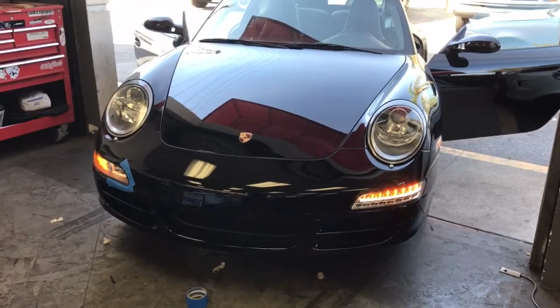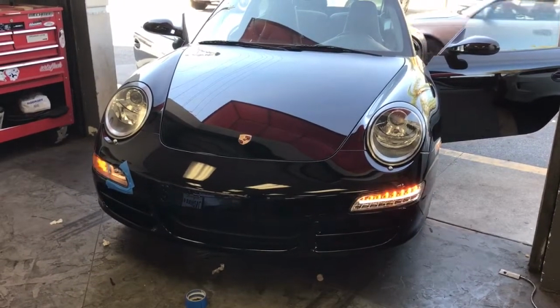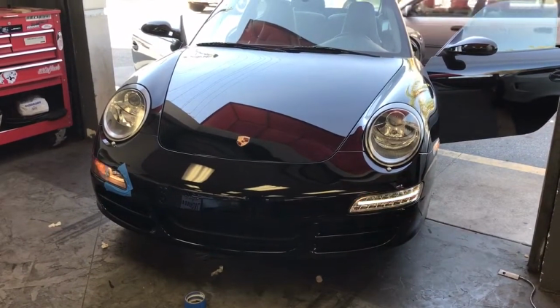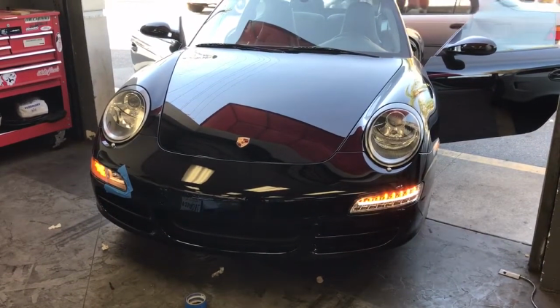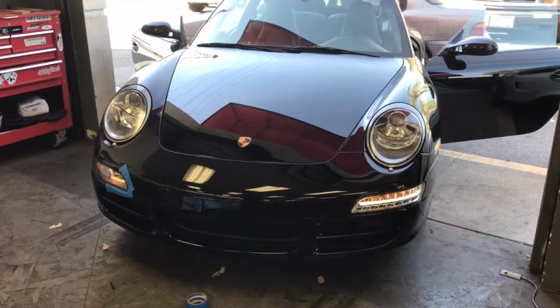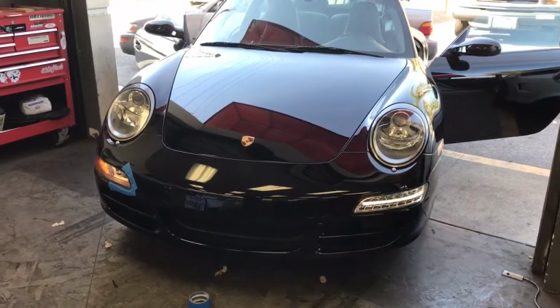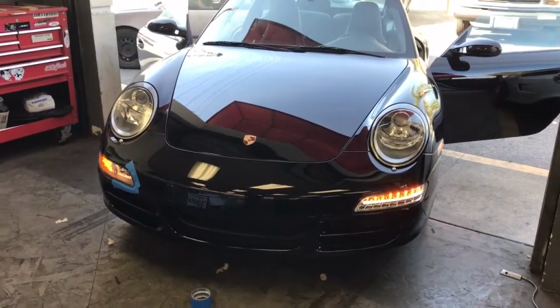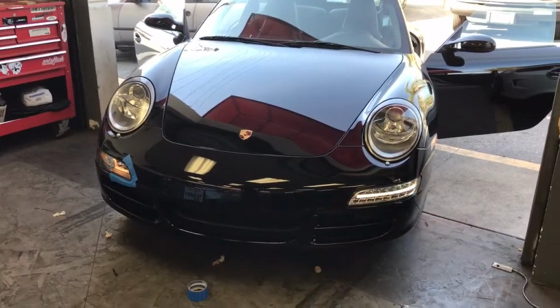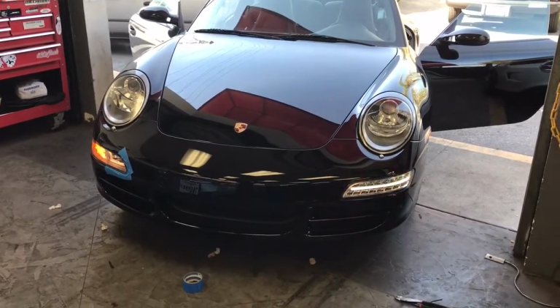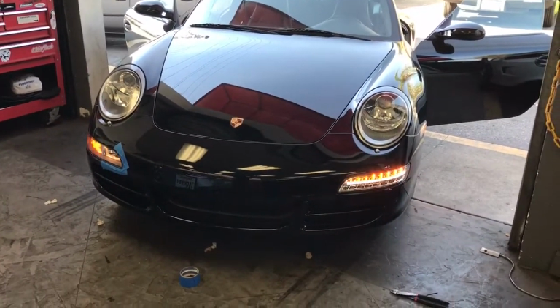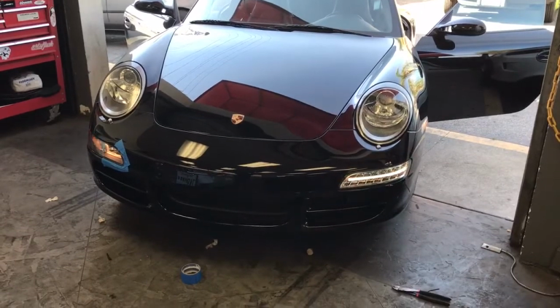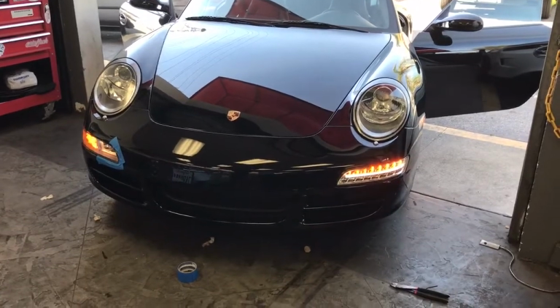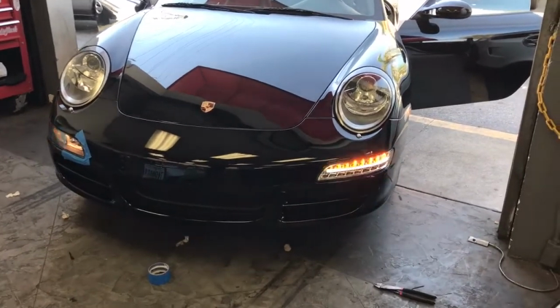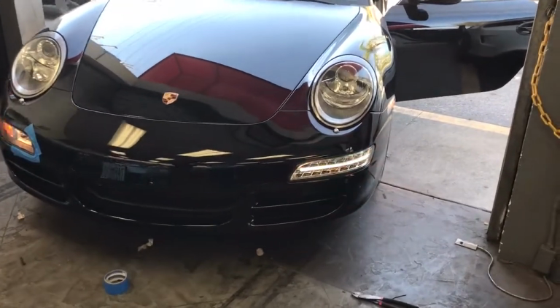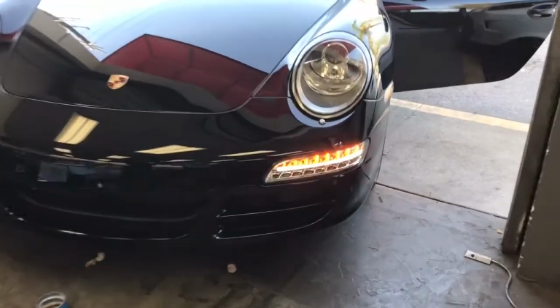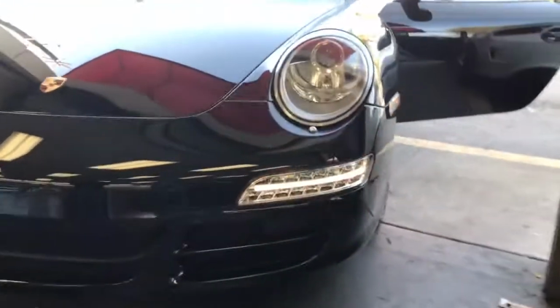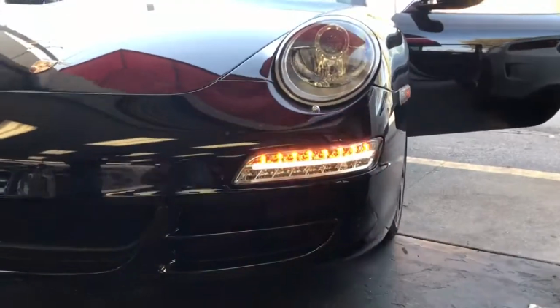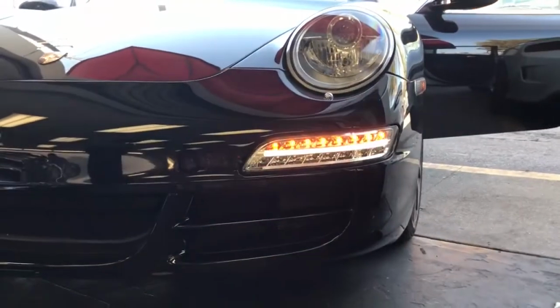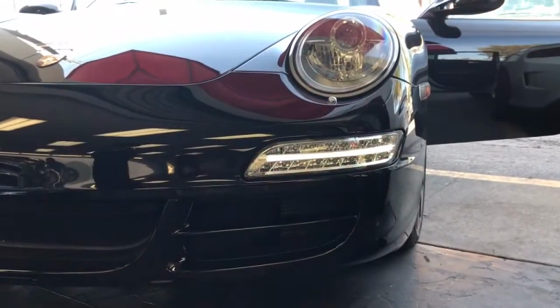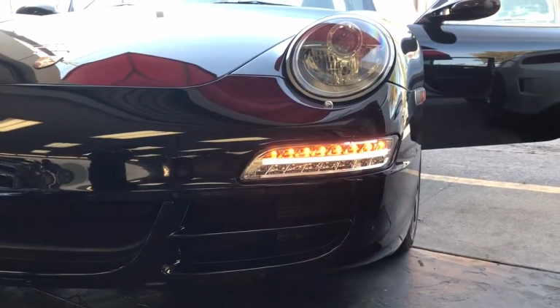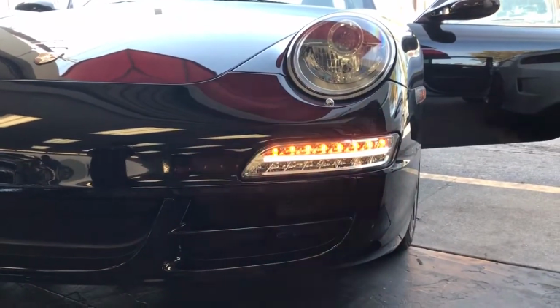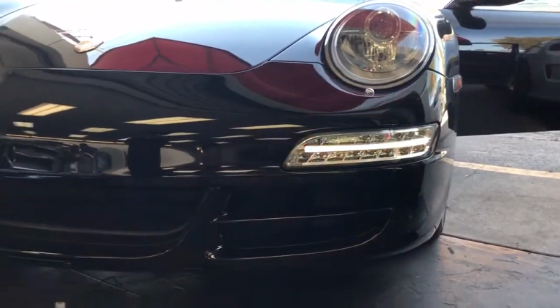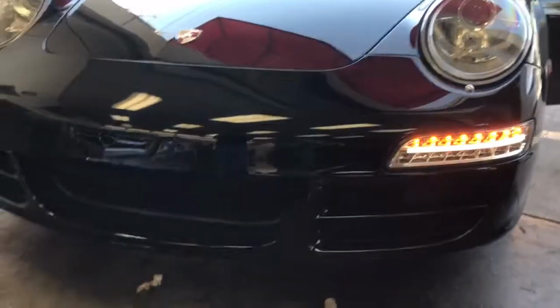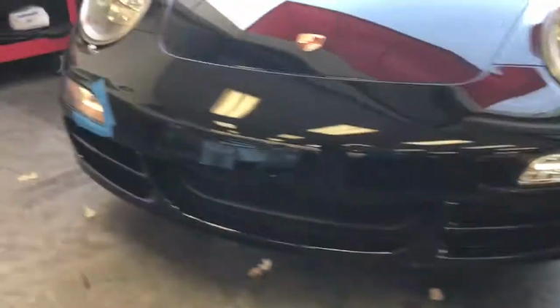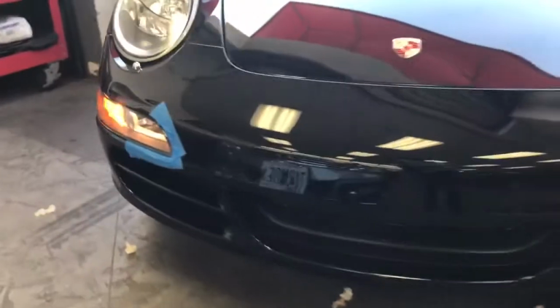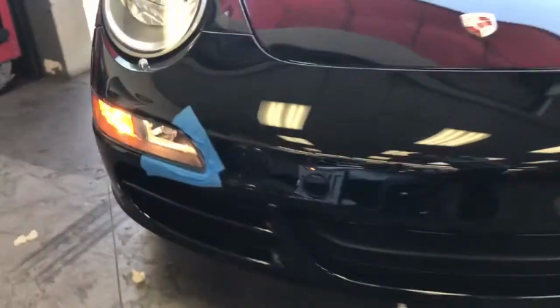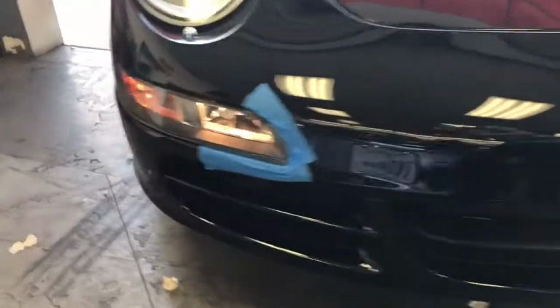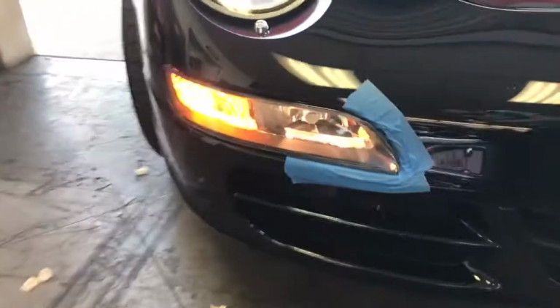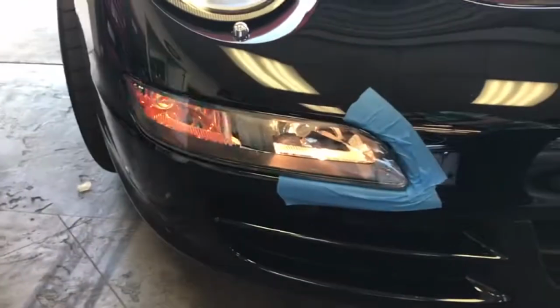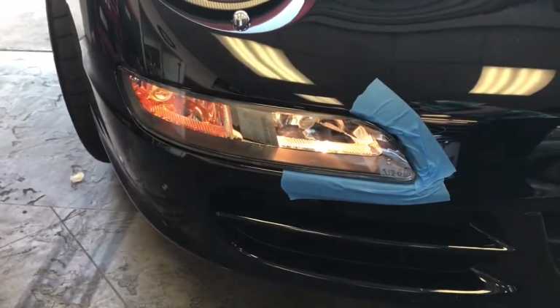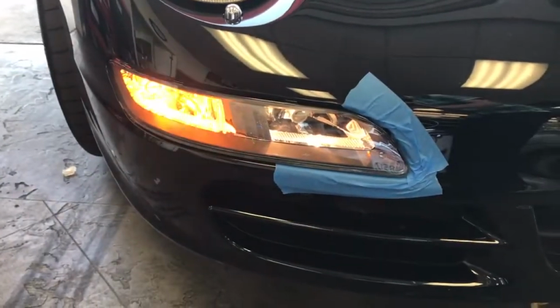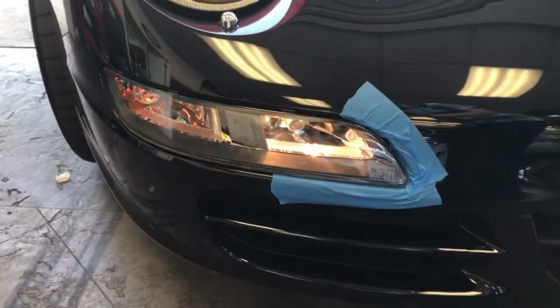Hey YouTube, how you doing? This is Joe over at Al & Ed's Auto Sound or Delray Customs. I'm just doing a side-by-side comparison of the front 997.1 bumper housing.